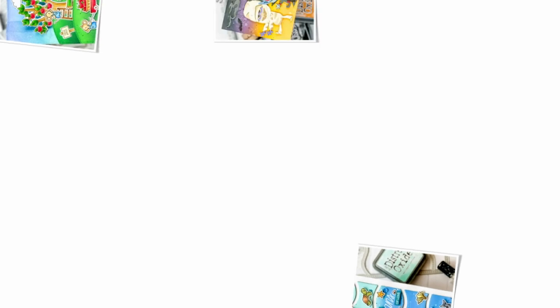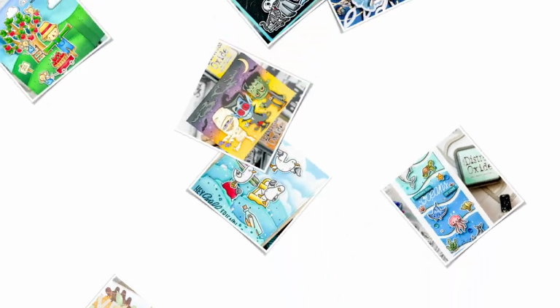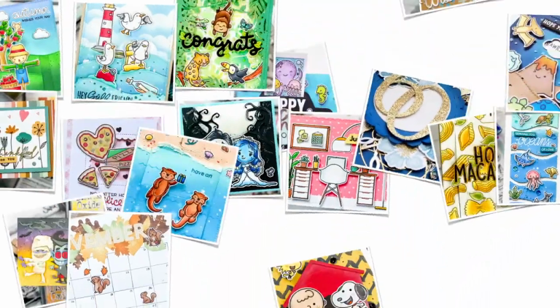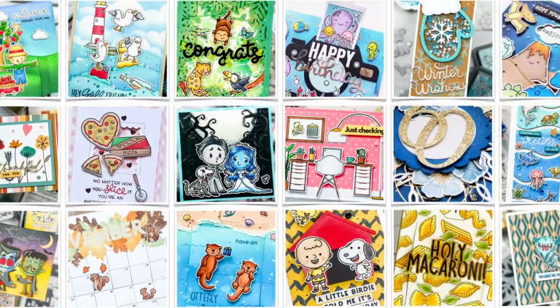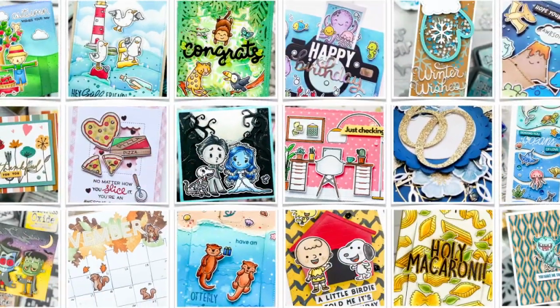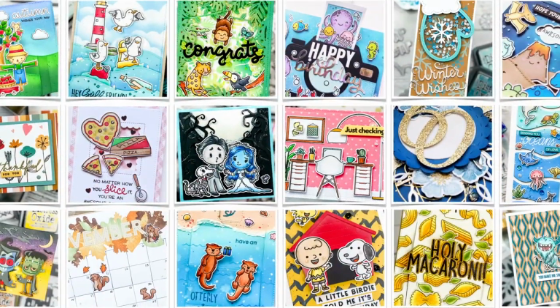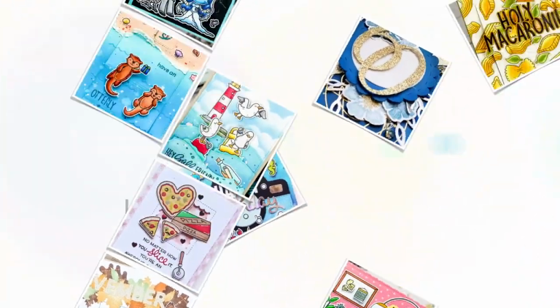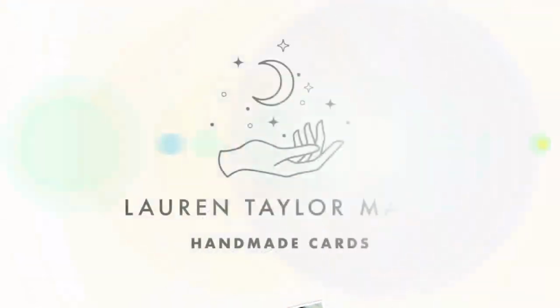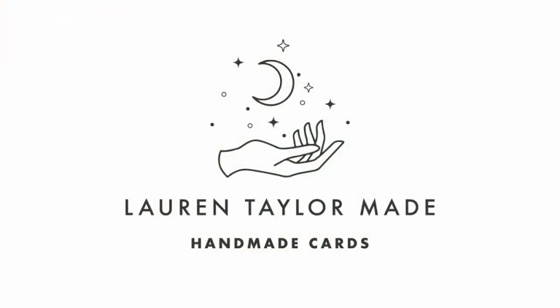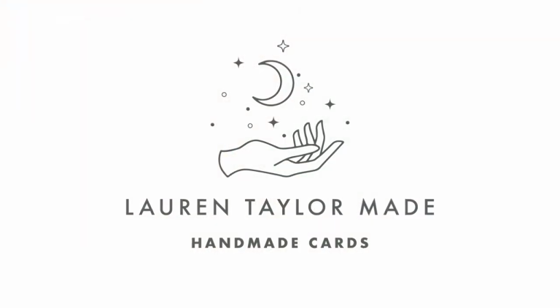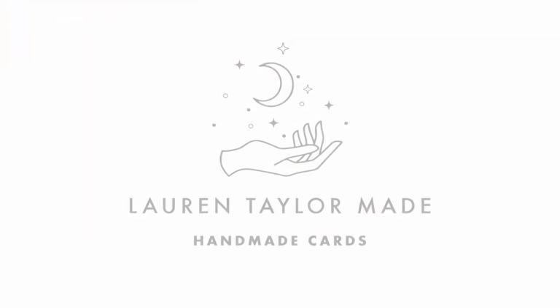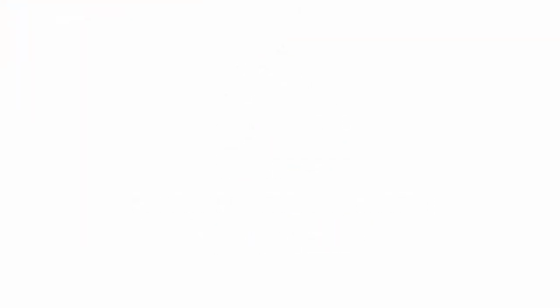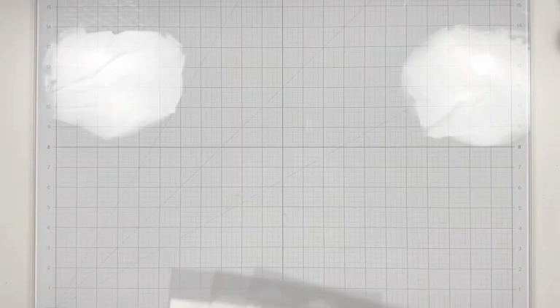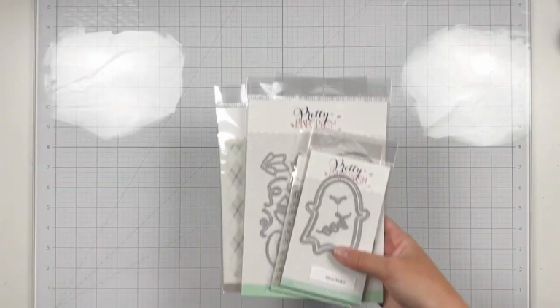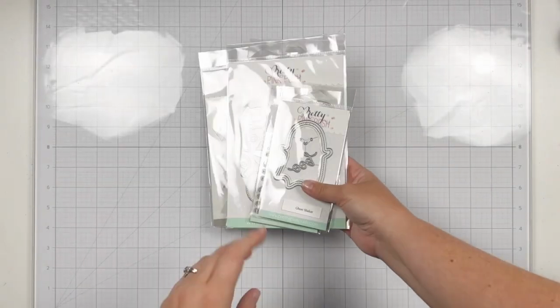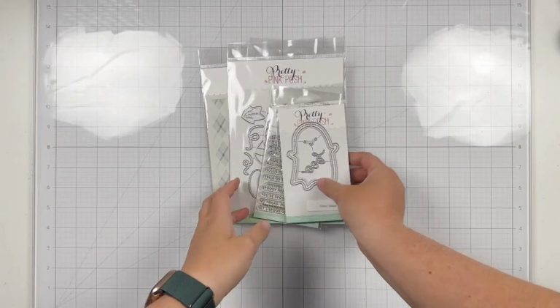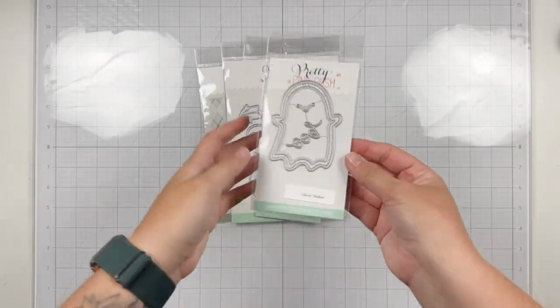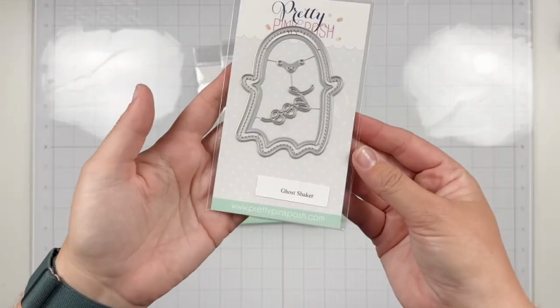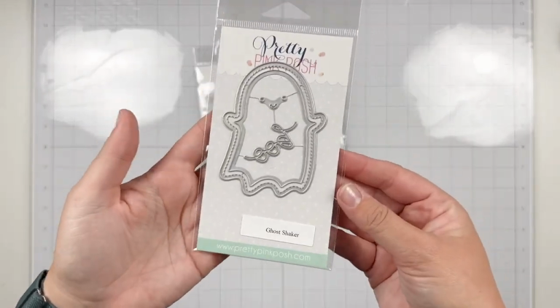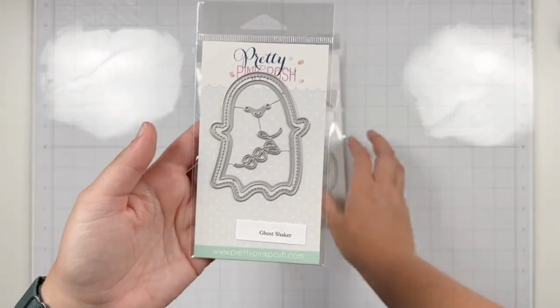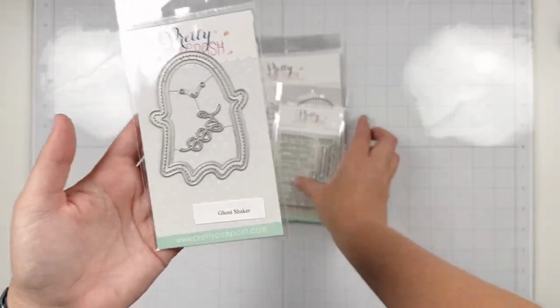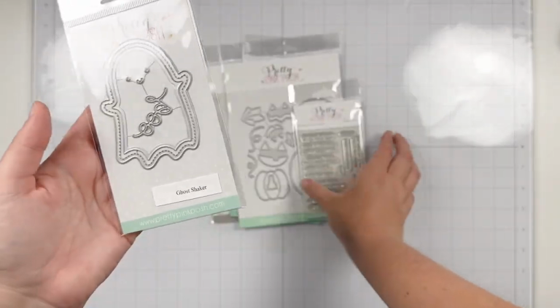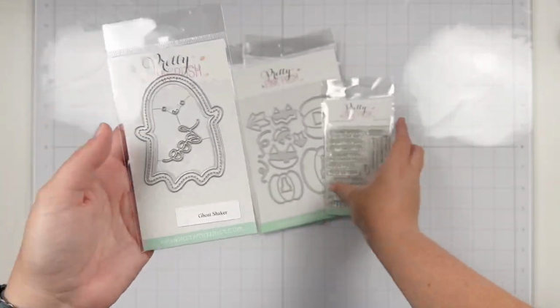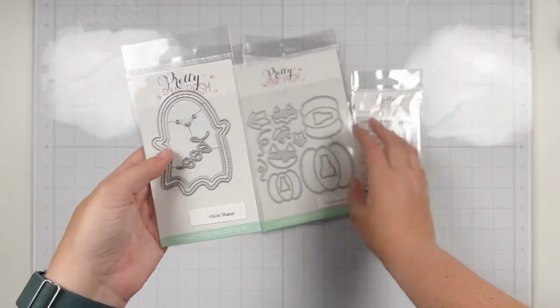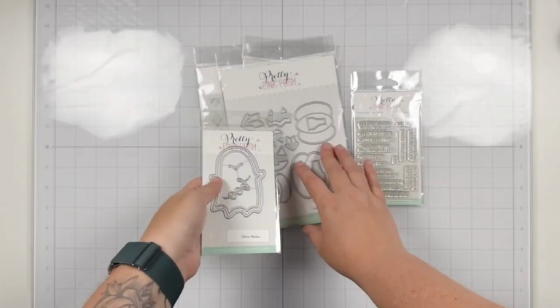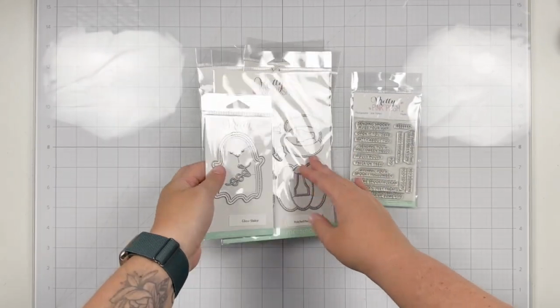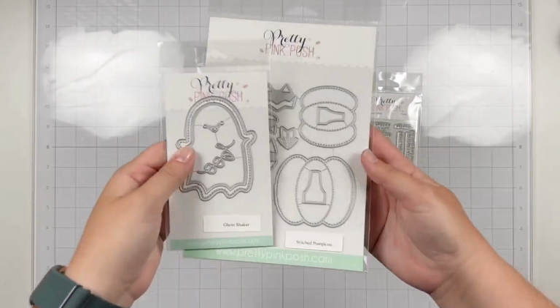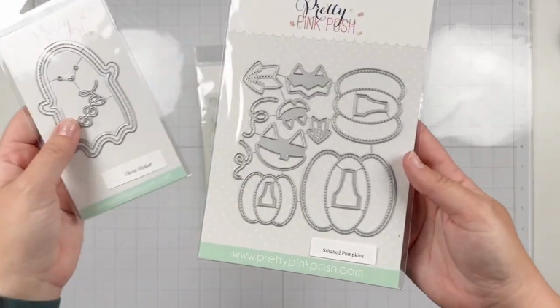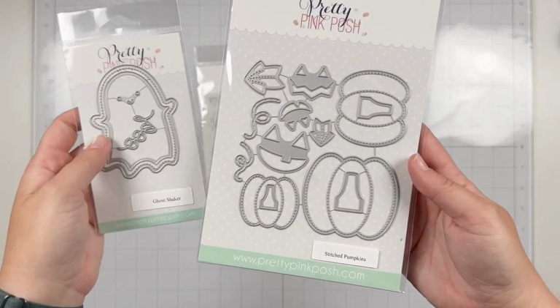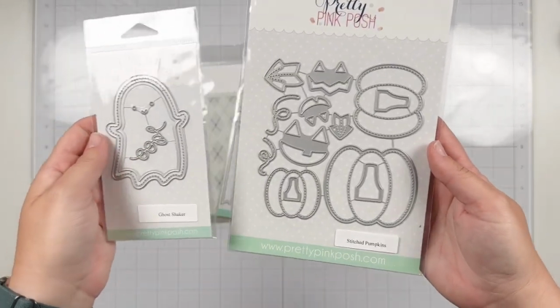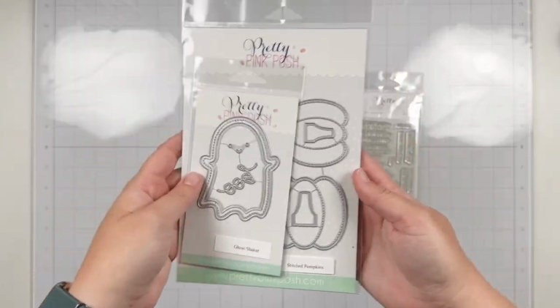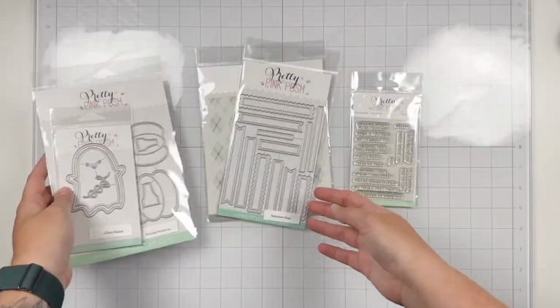Hey friends, it's Lauren Taylor. Thanks for joining me back in my craft room today. It's a new release from Pretty Pink Posh and I wanted to share a fun card to celebrate with the blog hop today and I wanted to include my process.